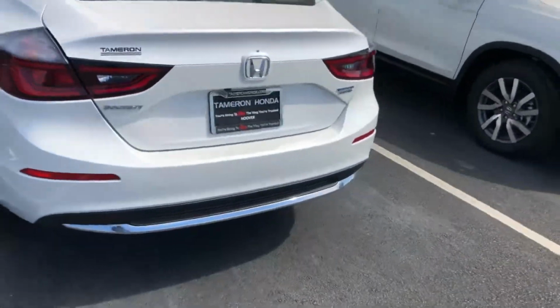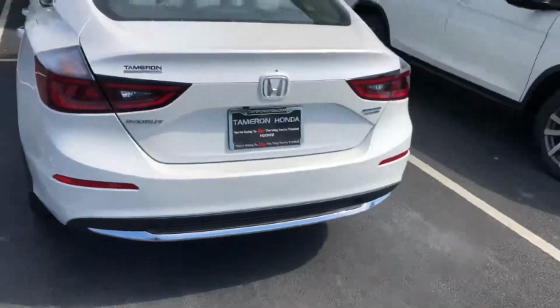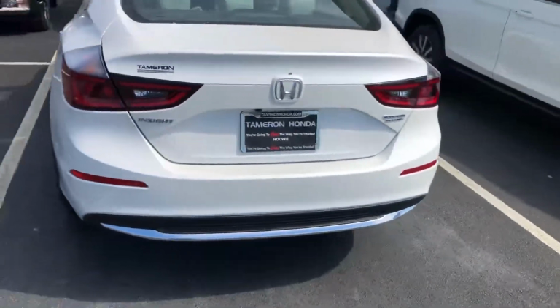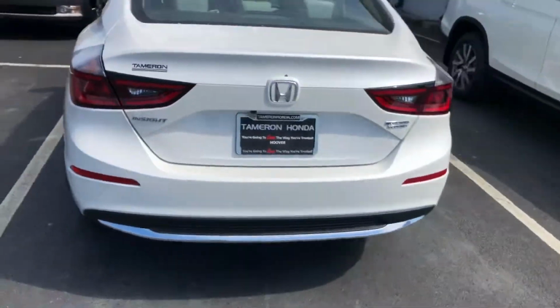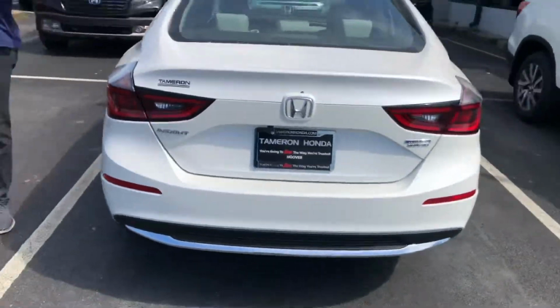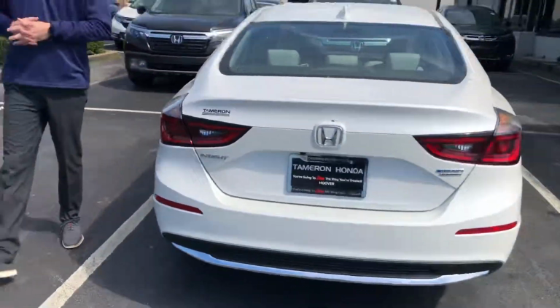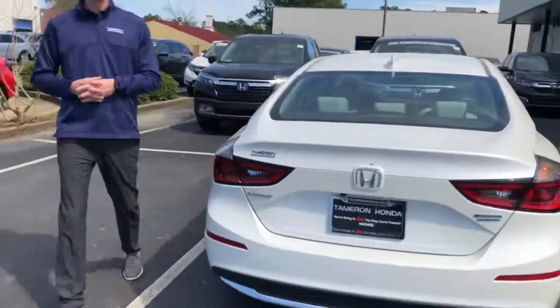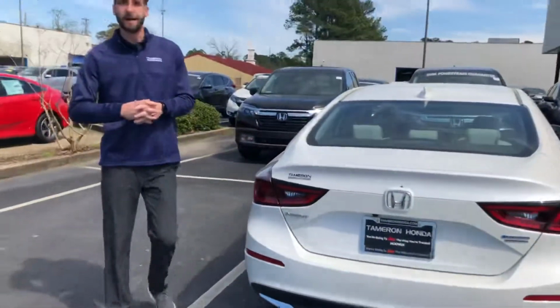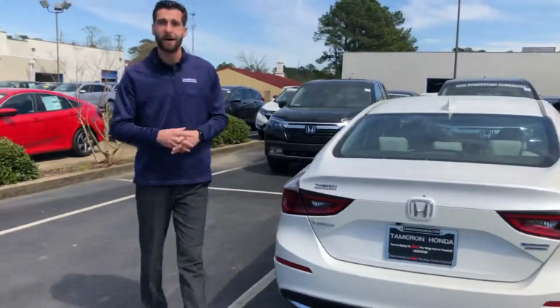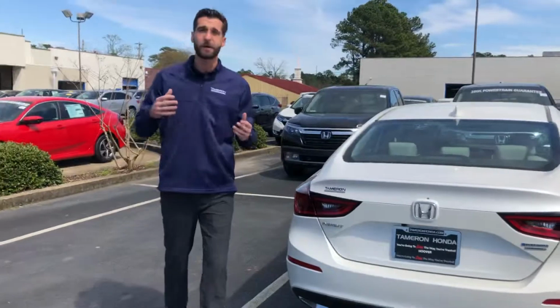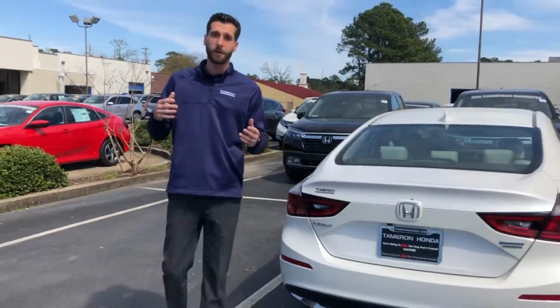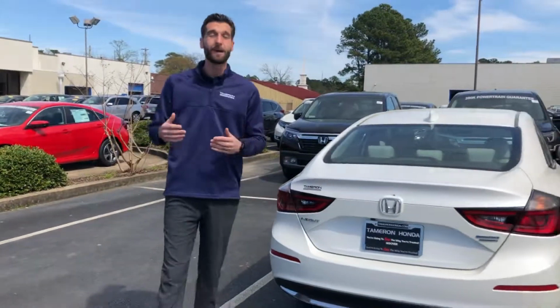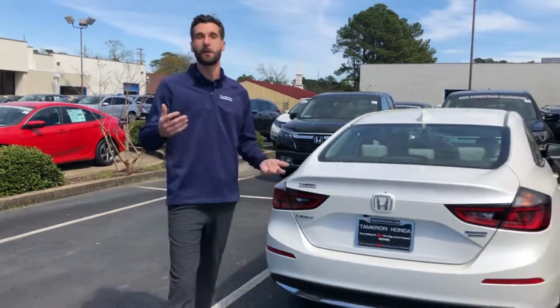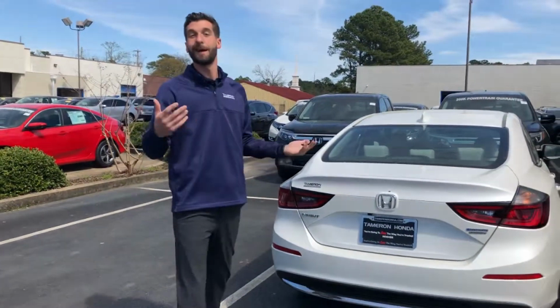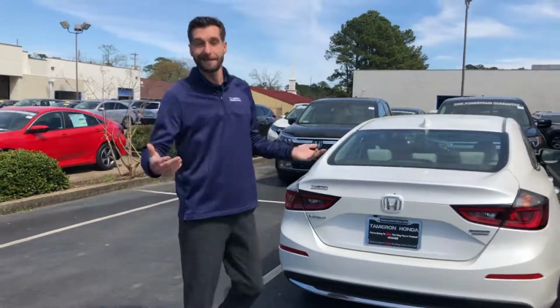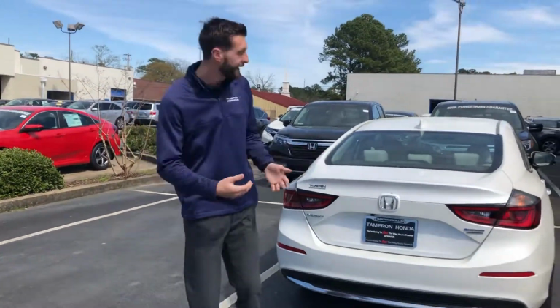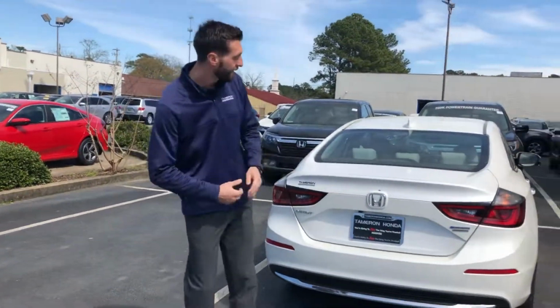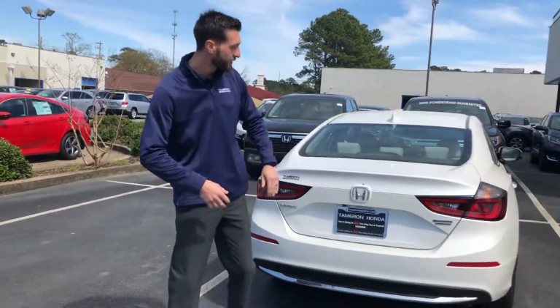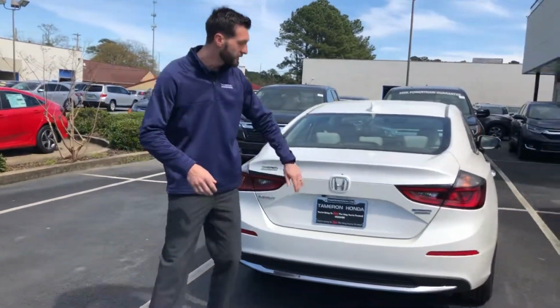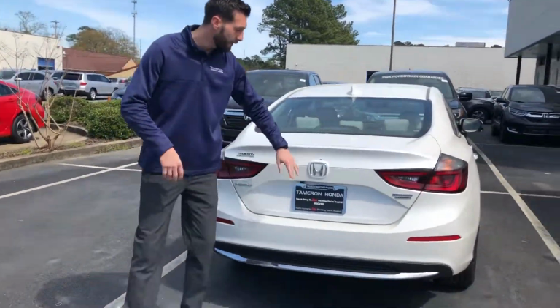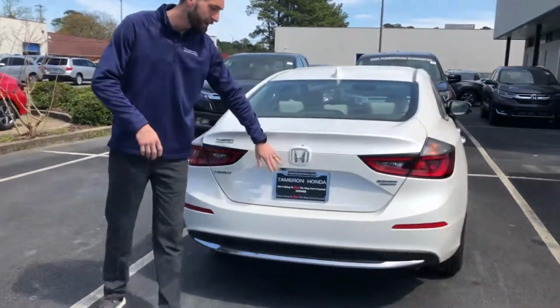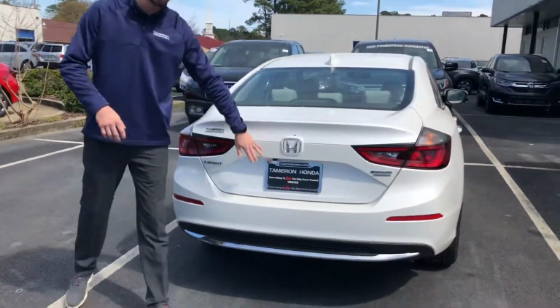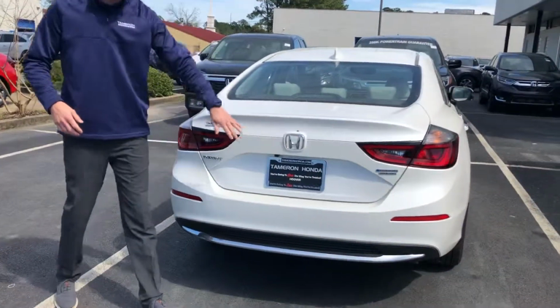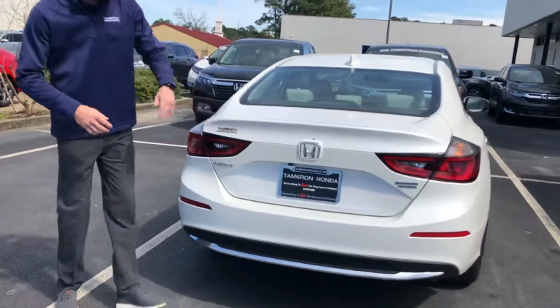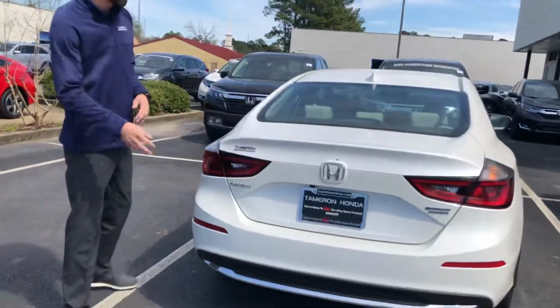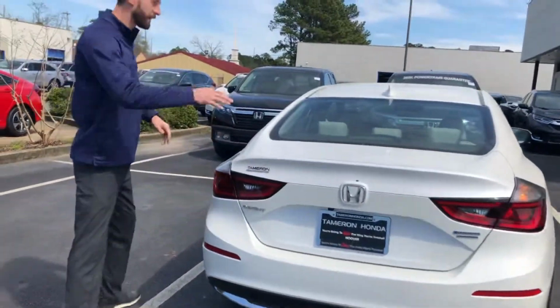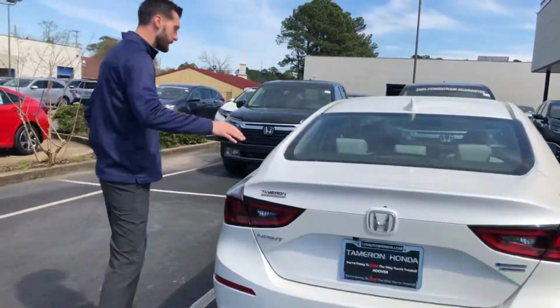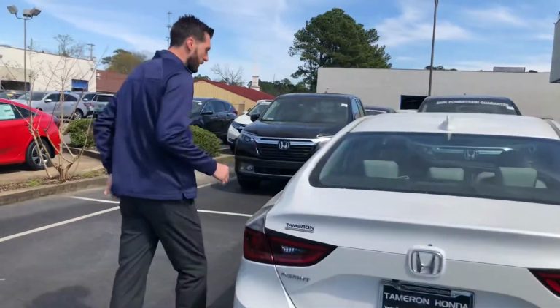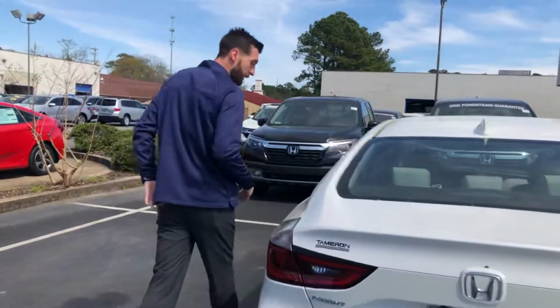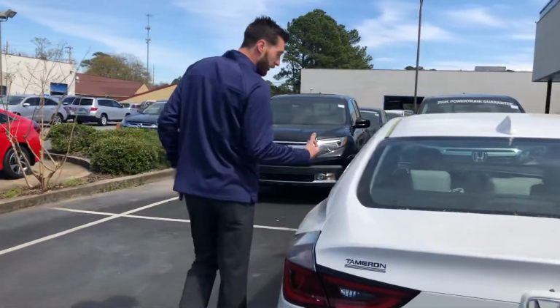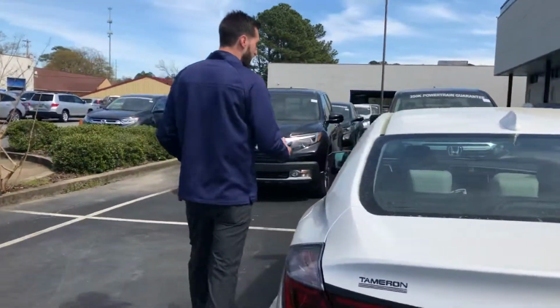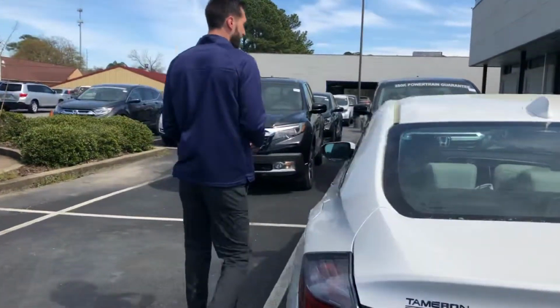I want to go over a couple of features that you're going to get standard with the Honda Insight. You're going to get your multi-angle backup camera, and you're going to have a lot of large cargo space in there as well.